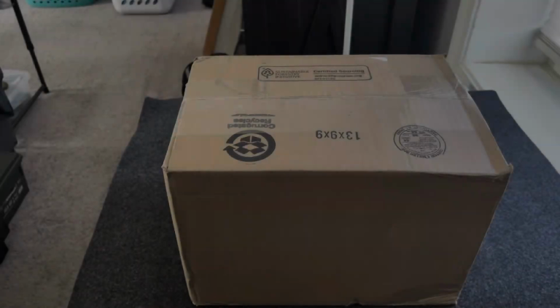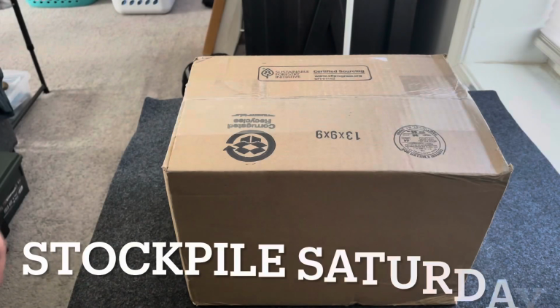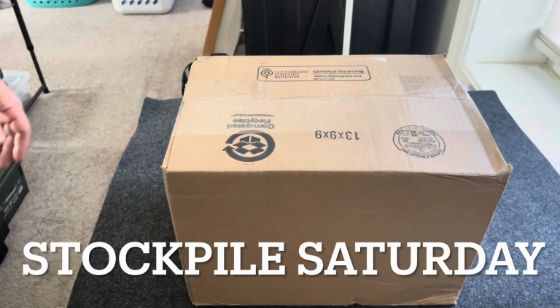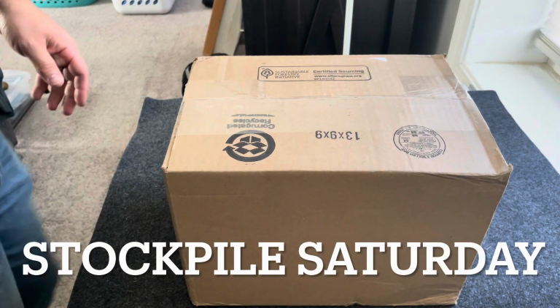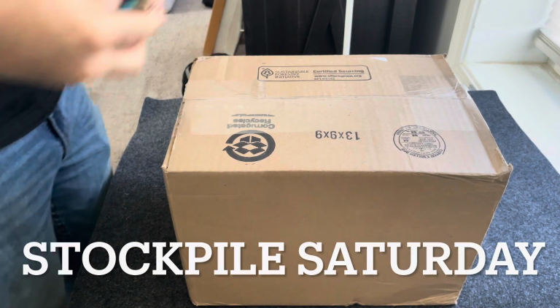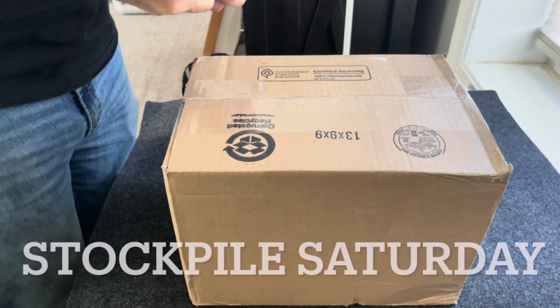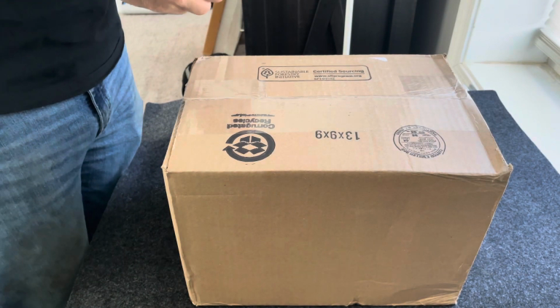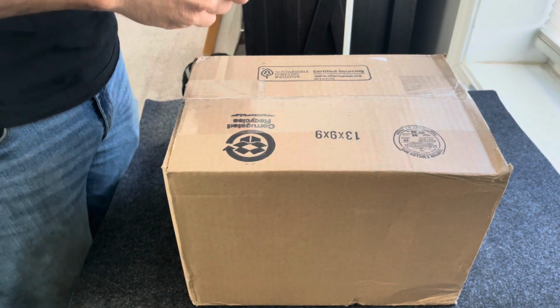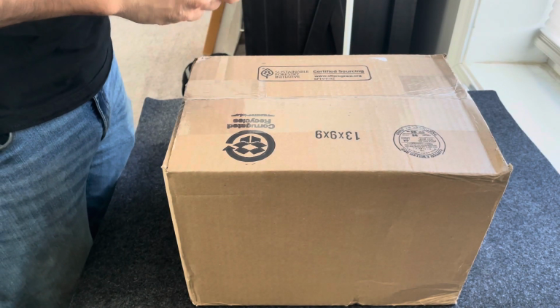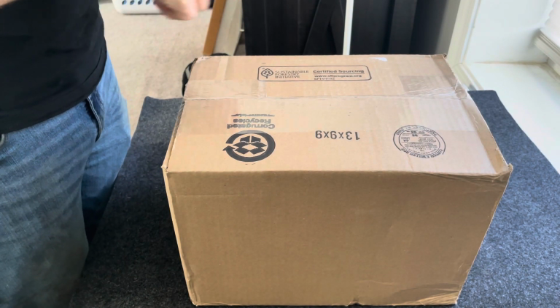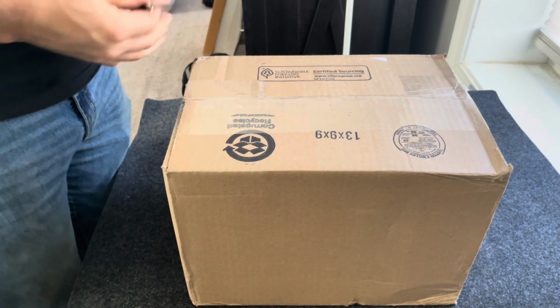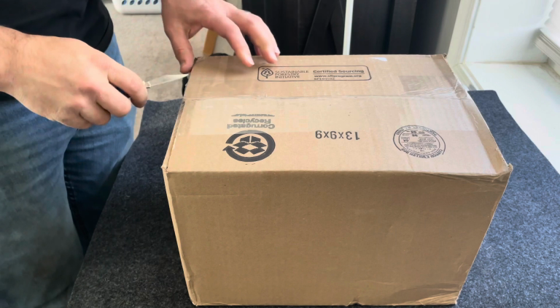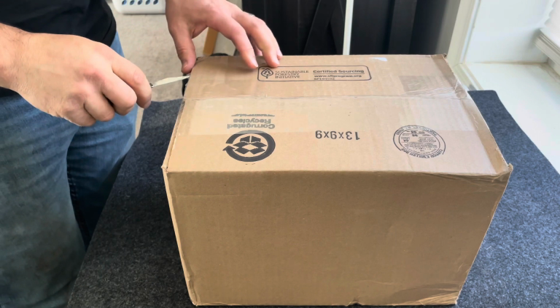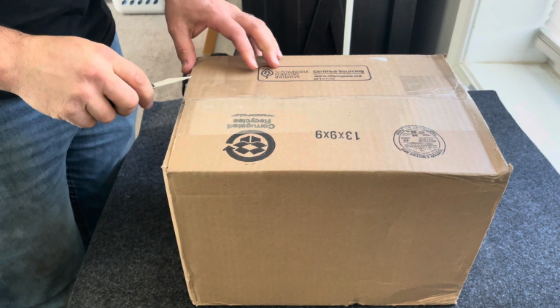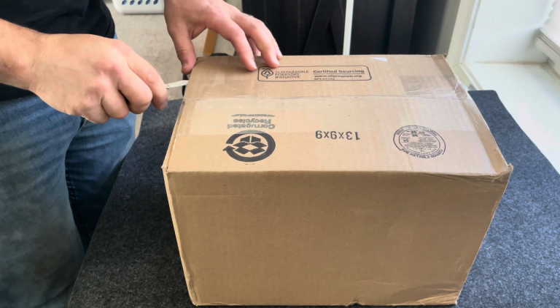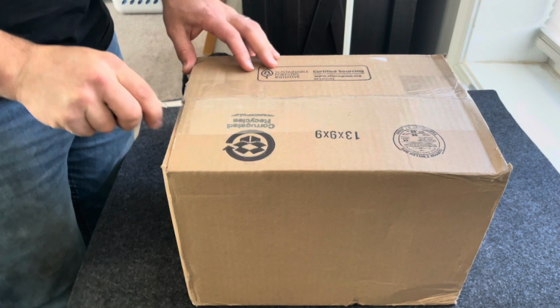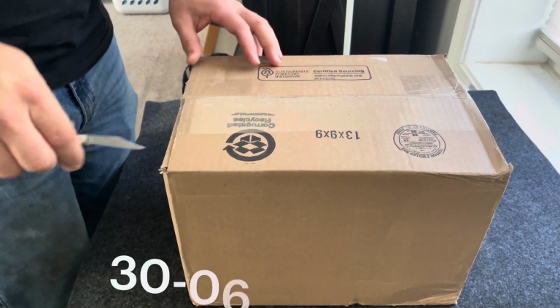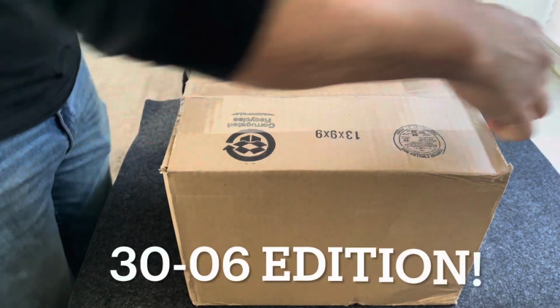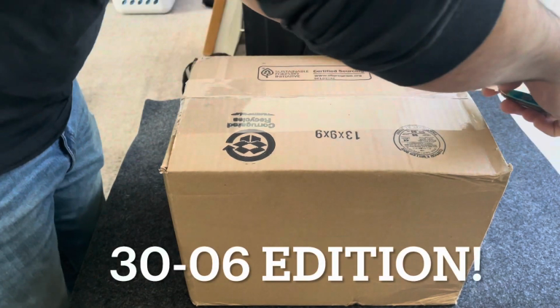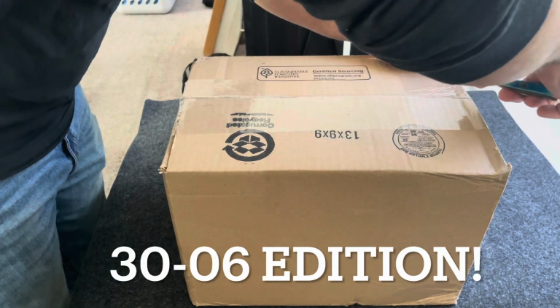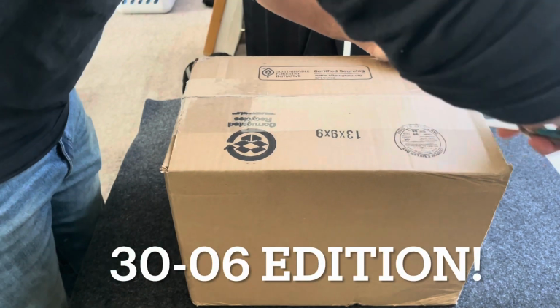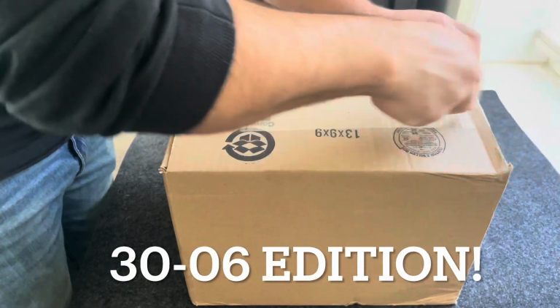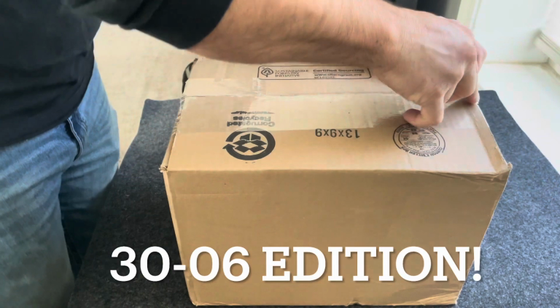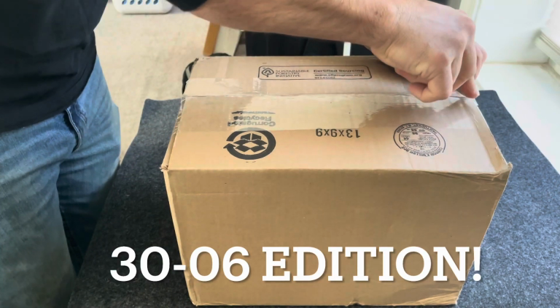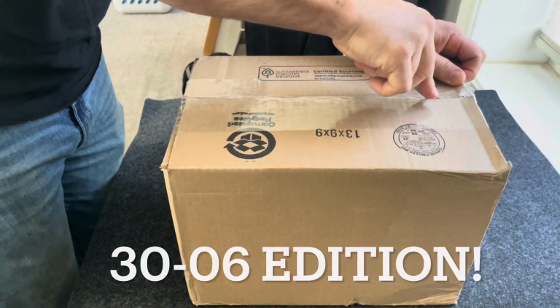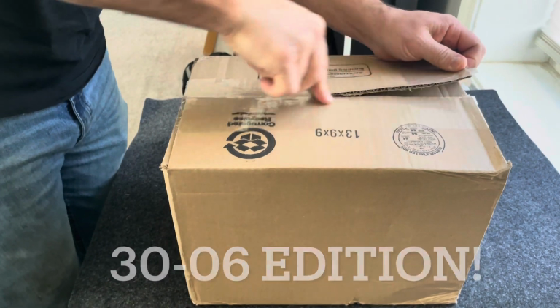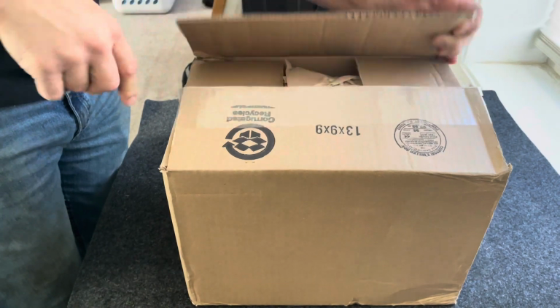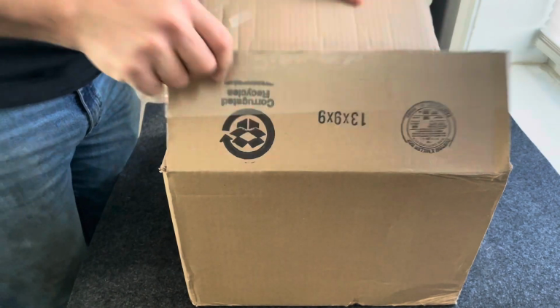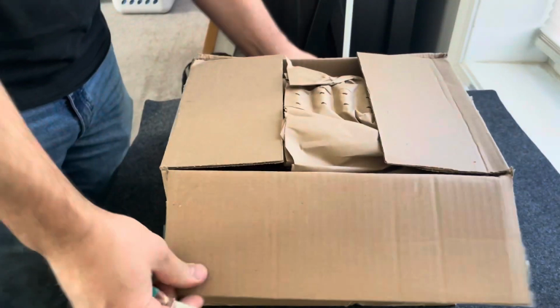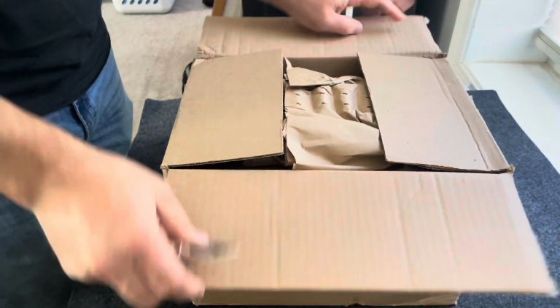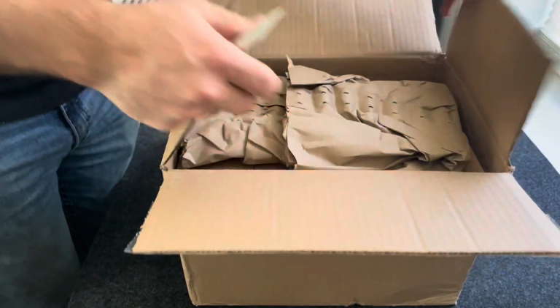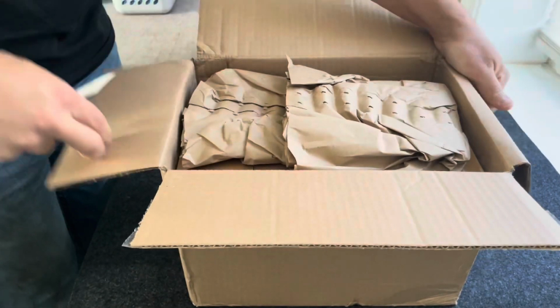Hello and welcome to another edition of Cranky Gun Reviews and yet another edition of Stockpile Saturday. What ammo did I buy today? Well, with the M1 Garand now being in my stock of firearms, I needed something to shoot out of it.